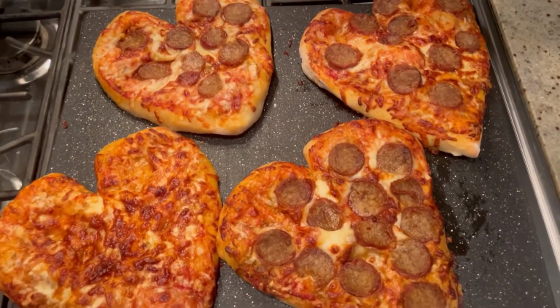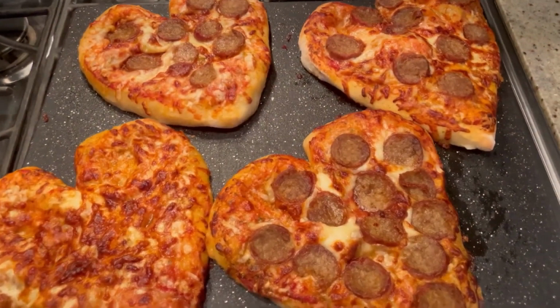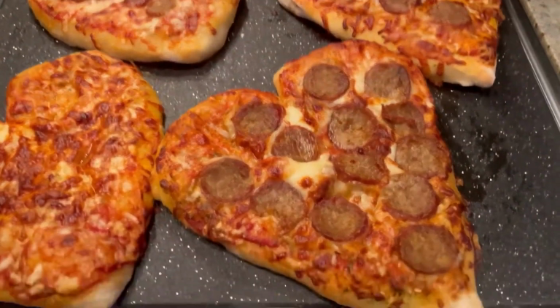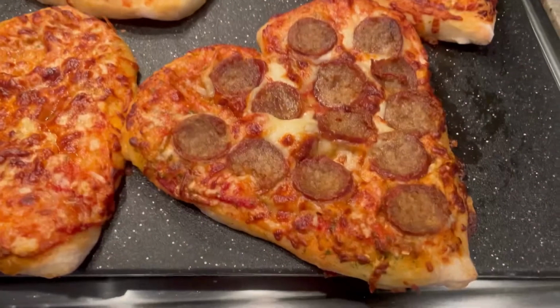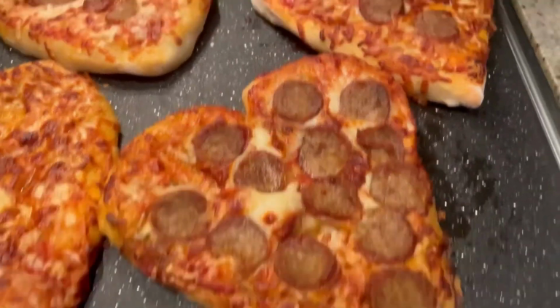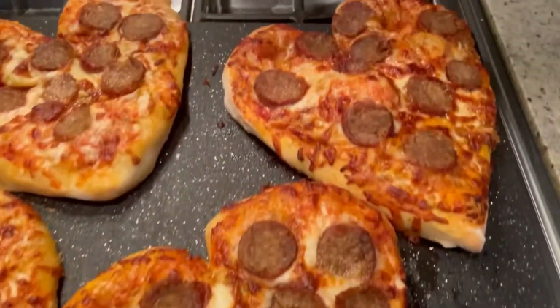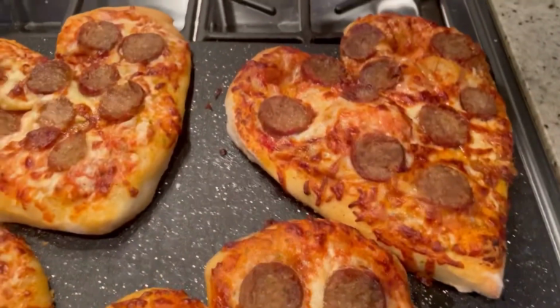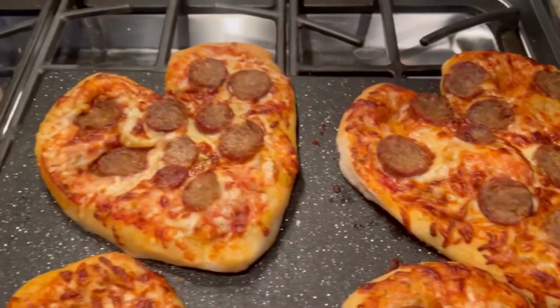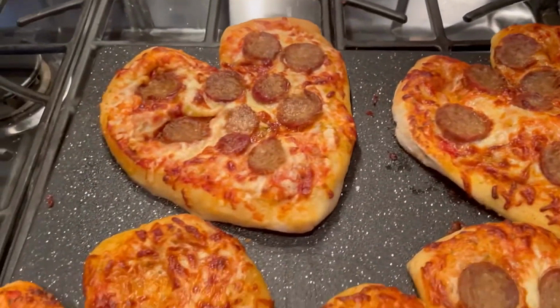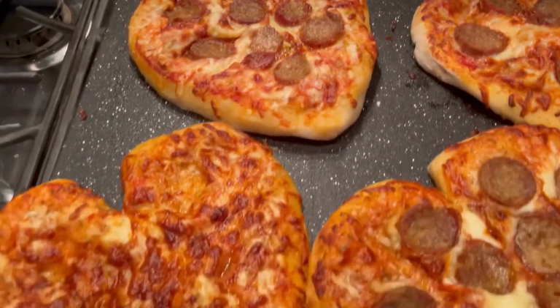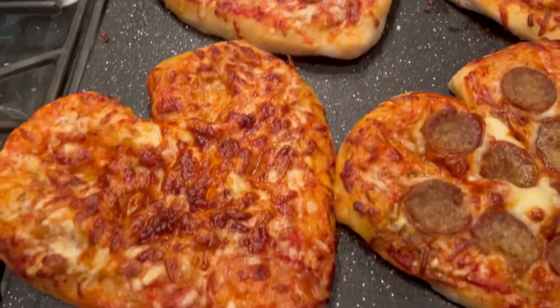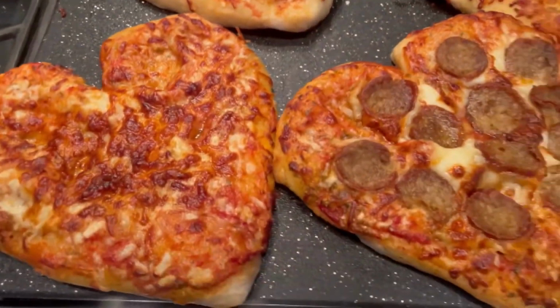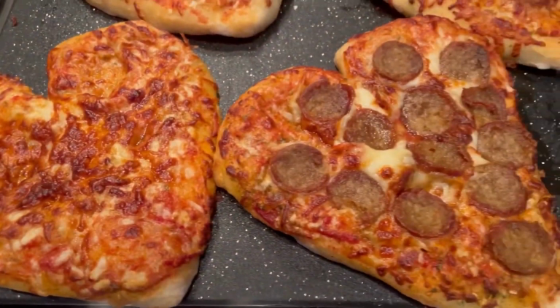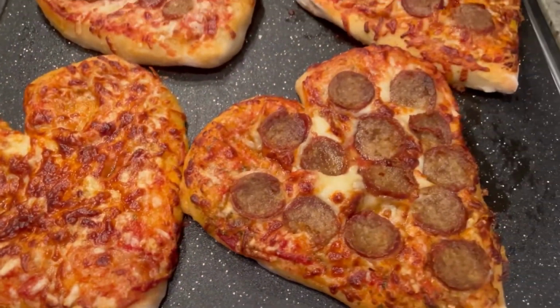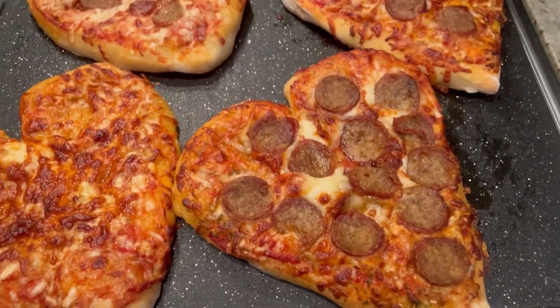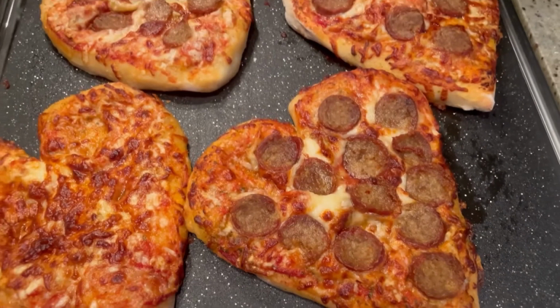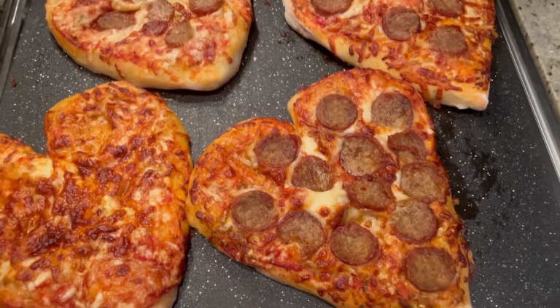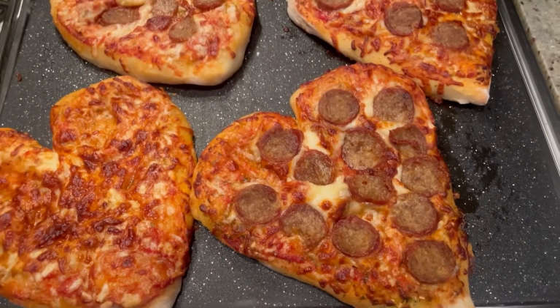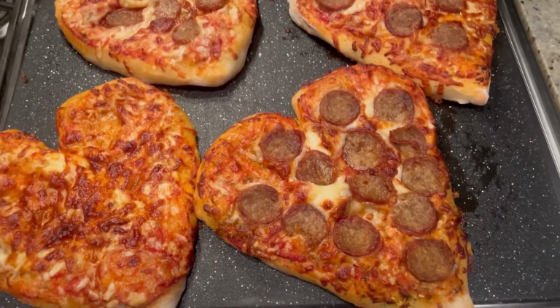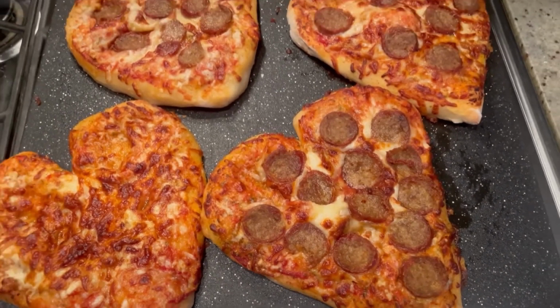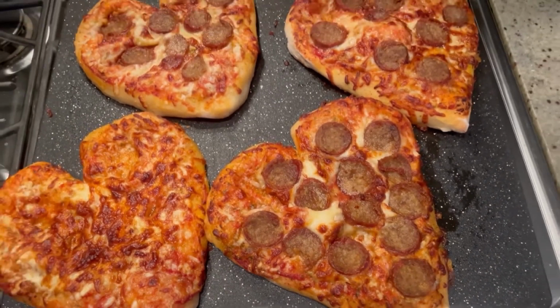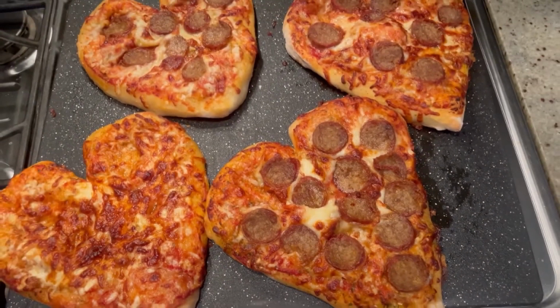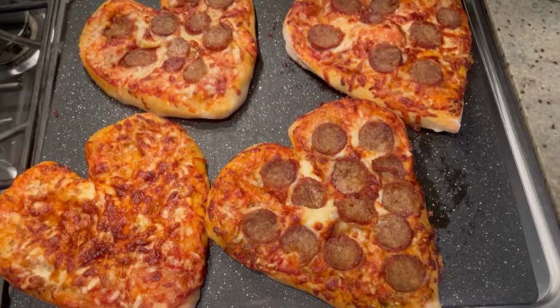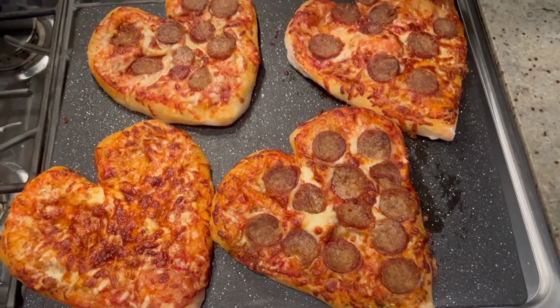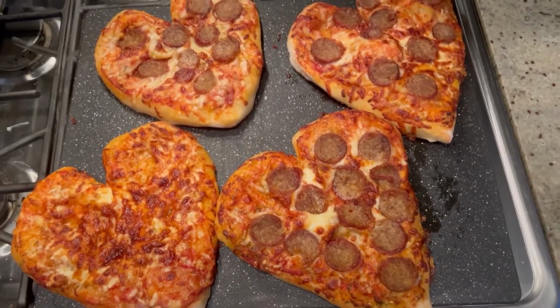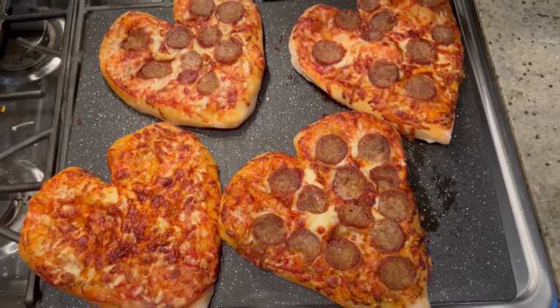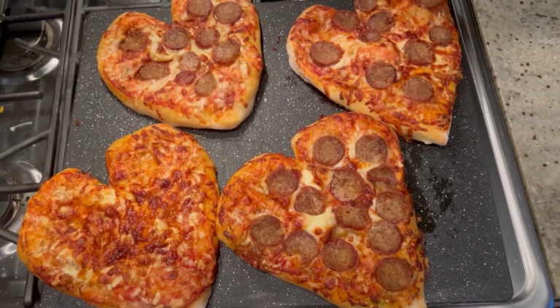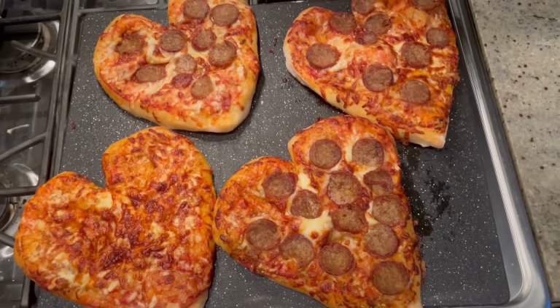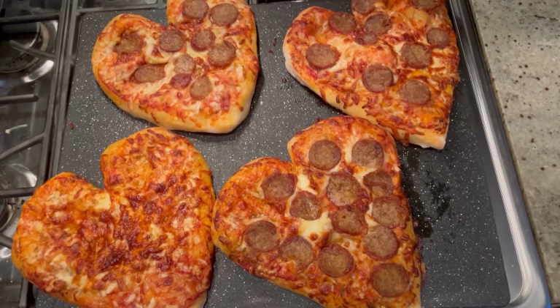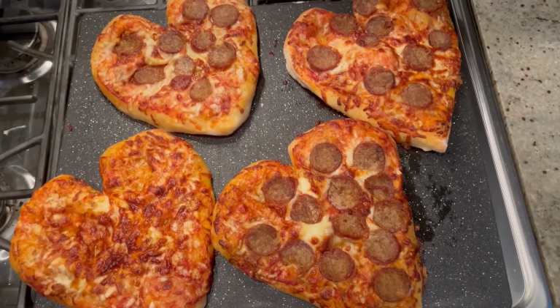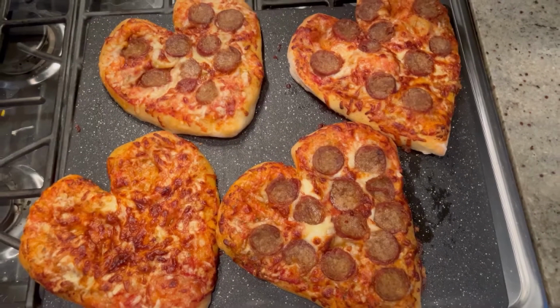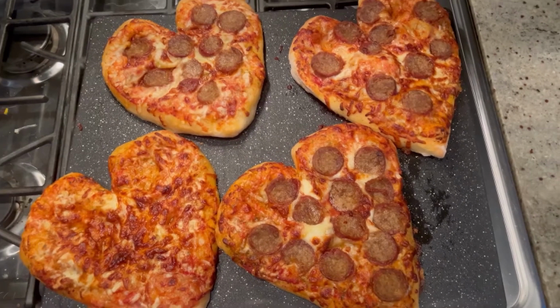Look how cute these are — super adorable, oh so delicious, but ridiculously easy to make. From start to finish, less than an hour. You can't even get a pizza from a pizzeria that fast.